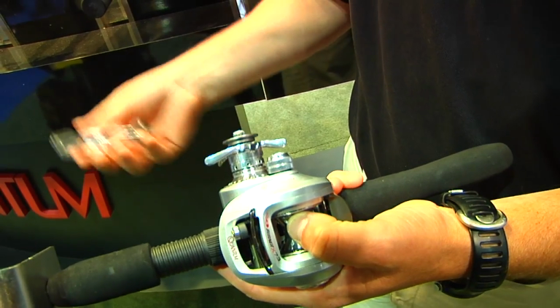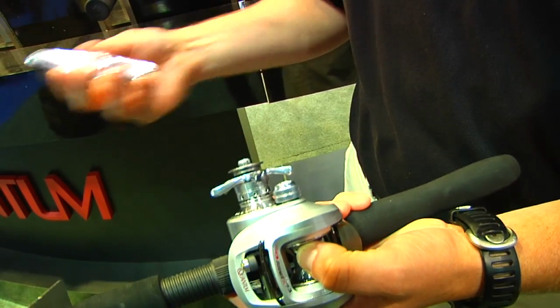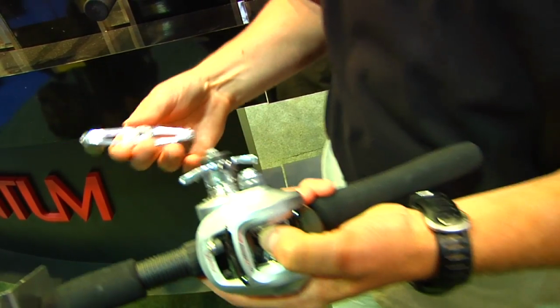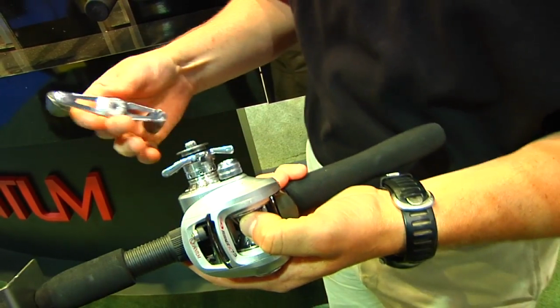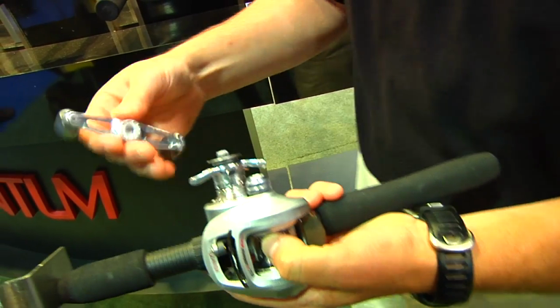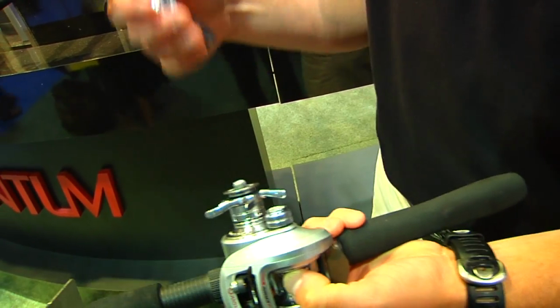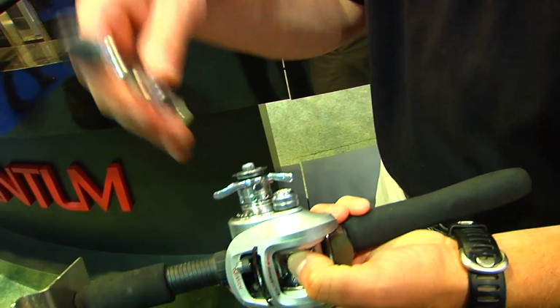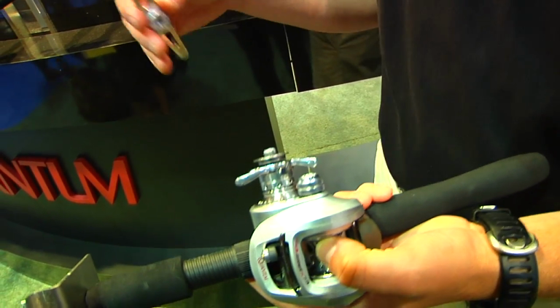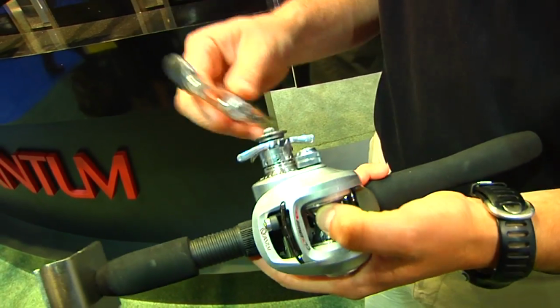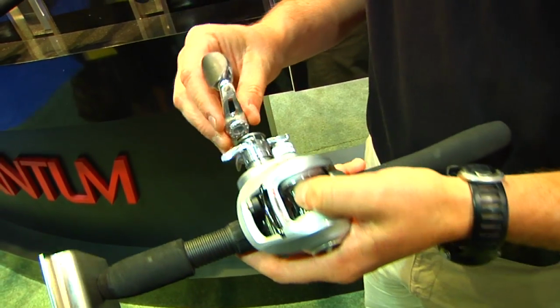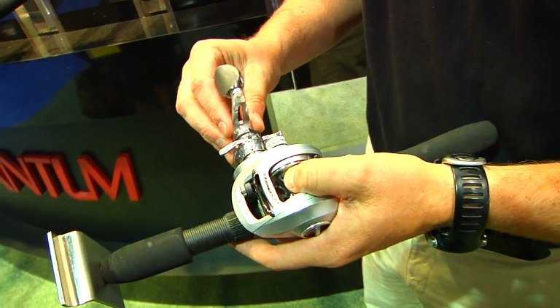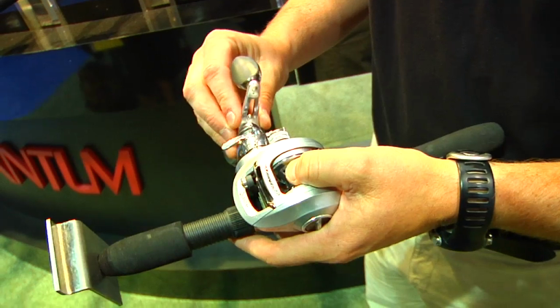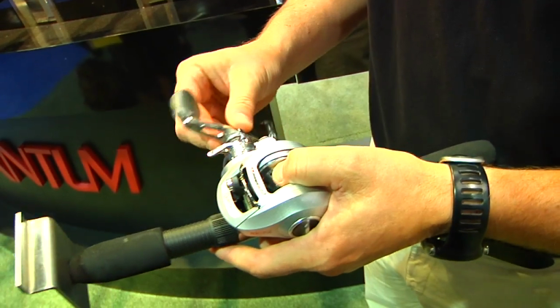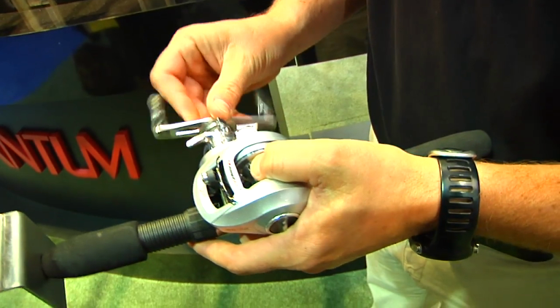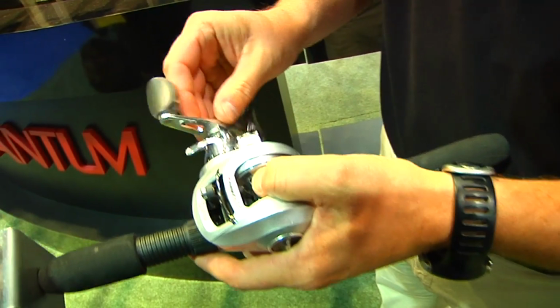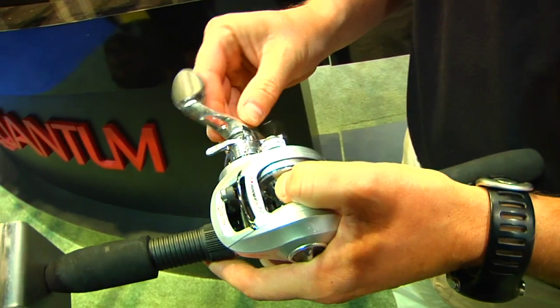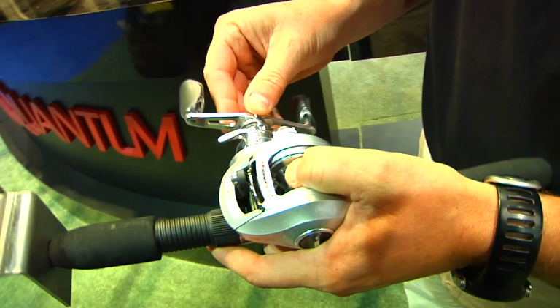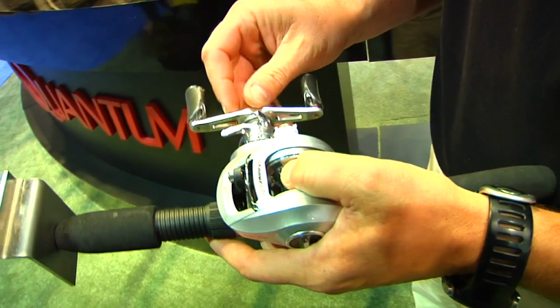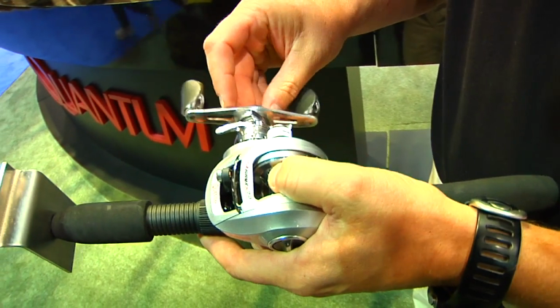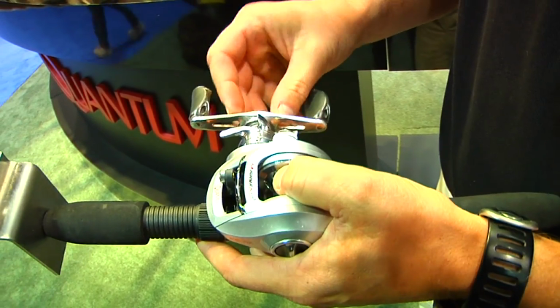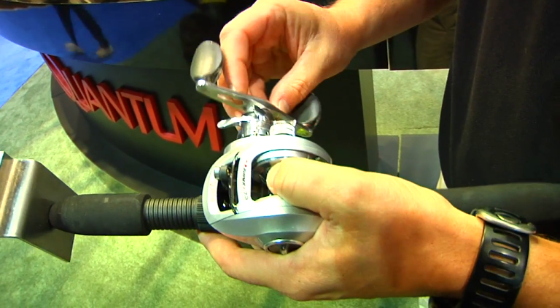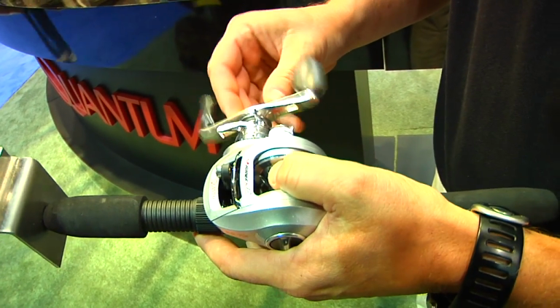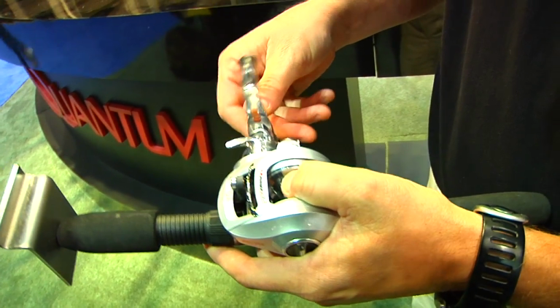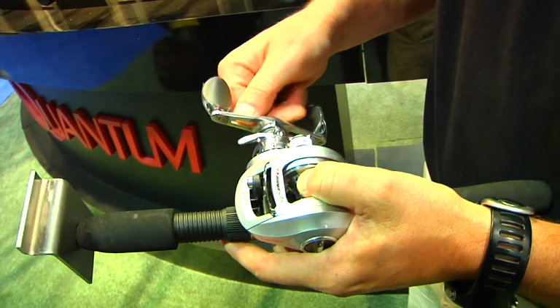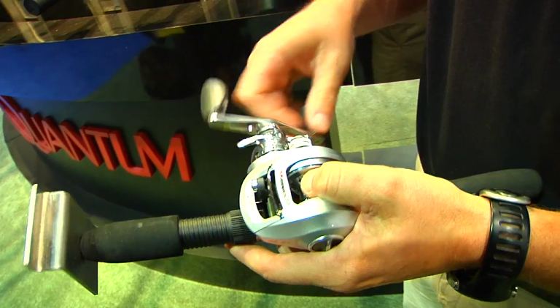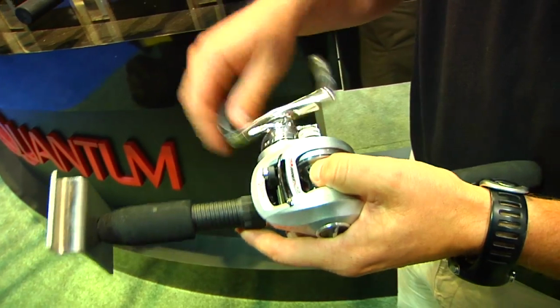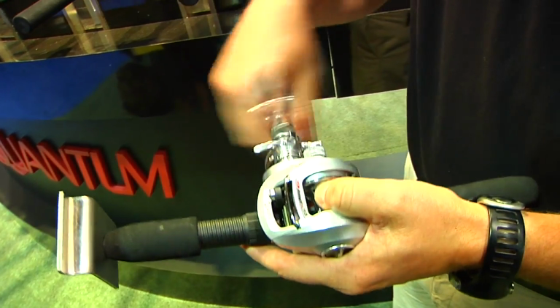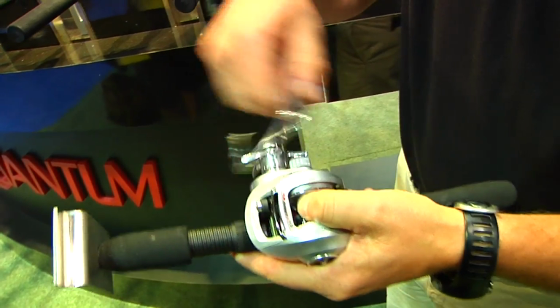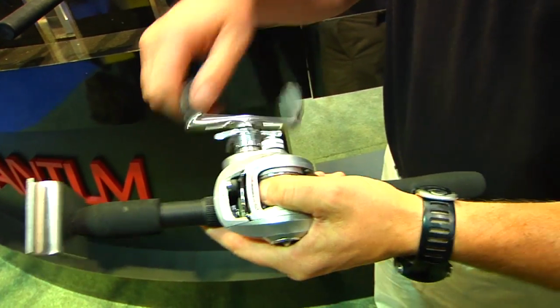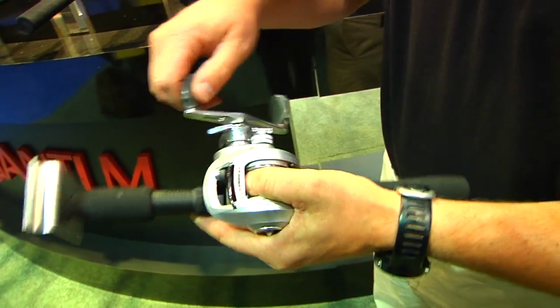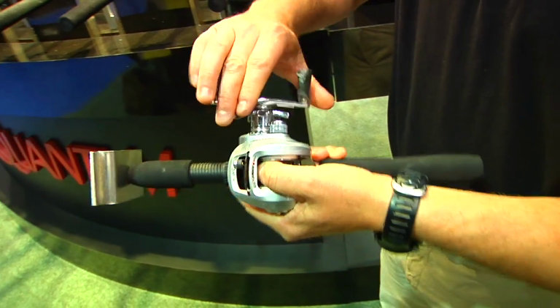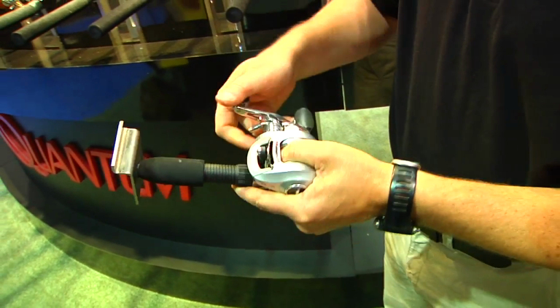Once you're done maintaining it, the star drag goes back on, spring goes back on along with the bearings inside the spool tension knob, and you tighten it counter clockwise and it will lock in place.